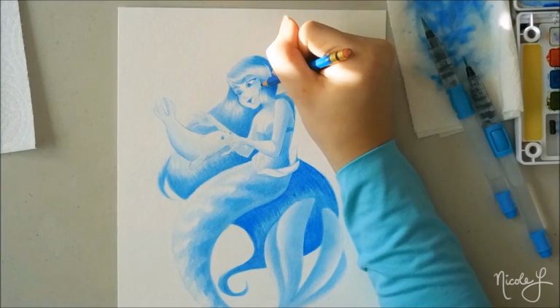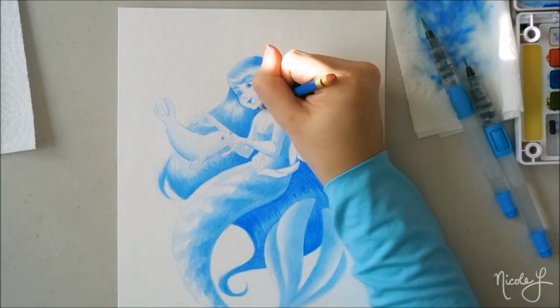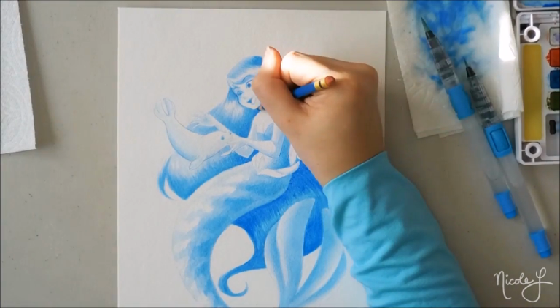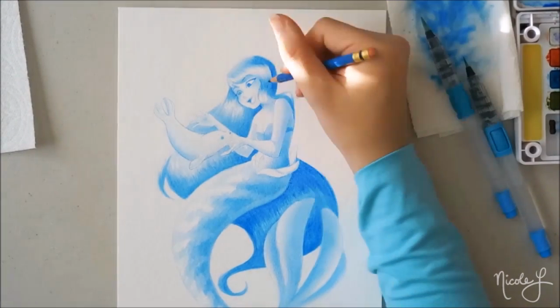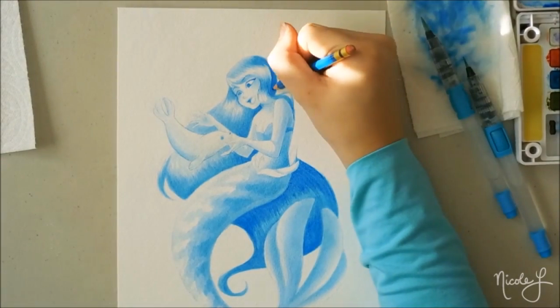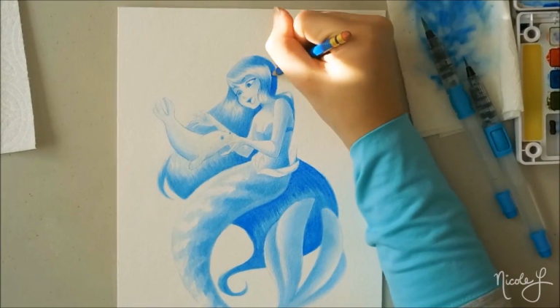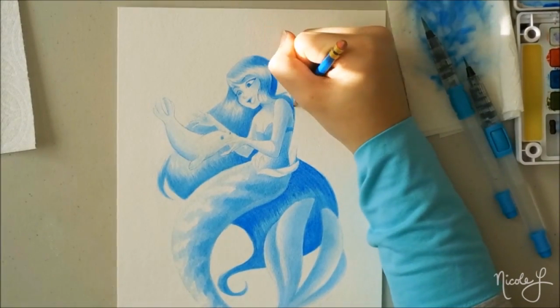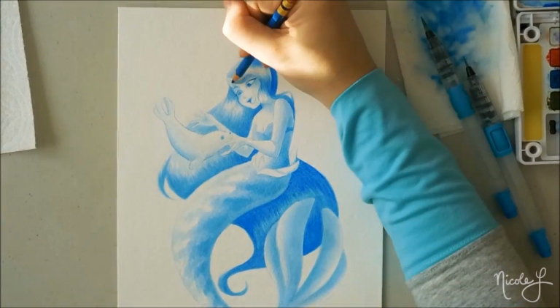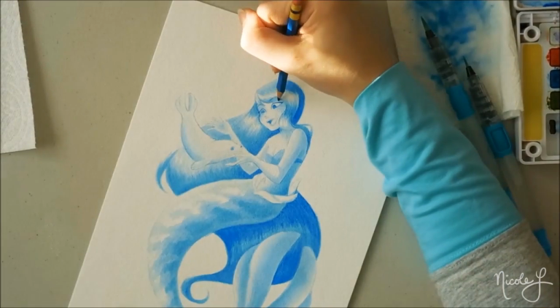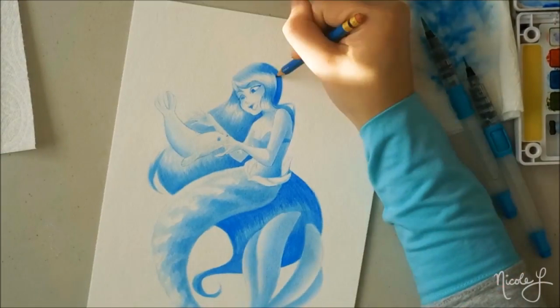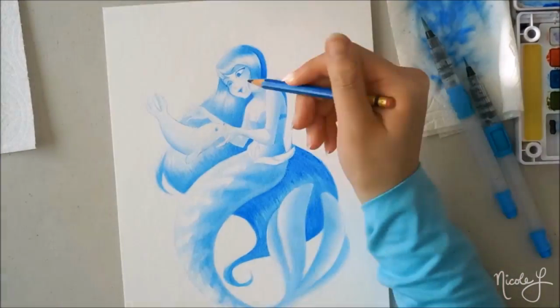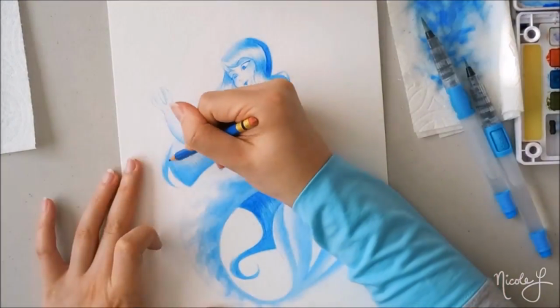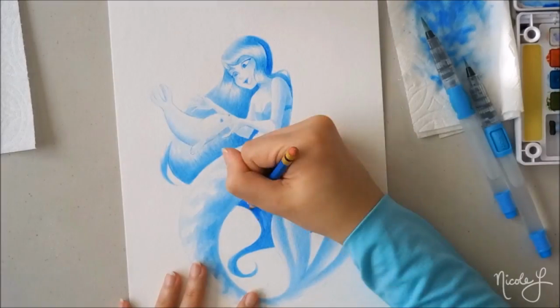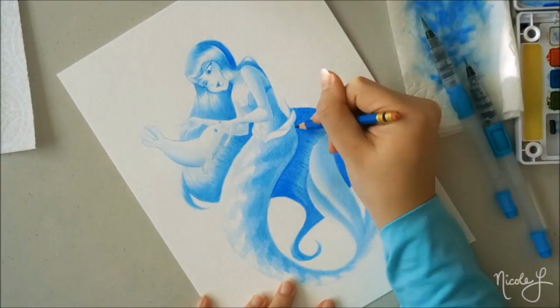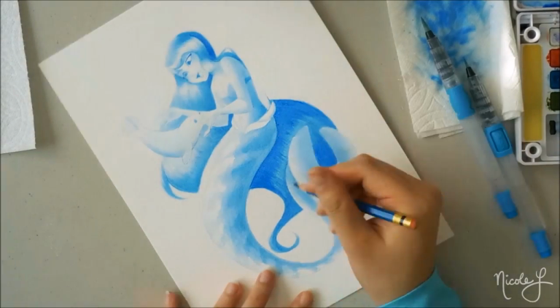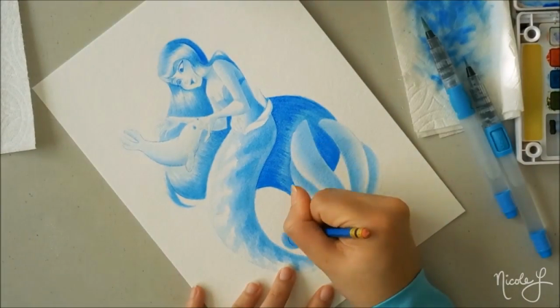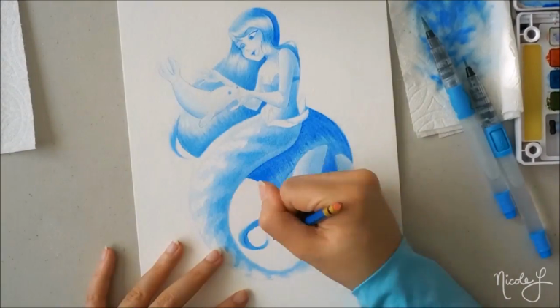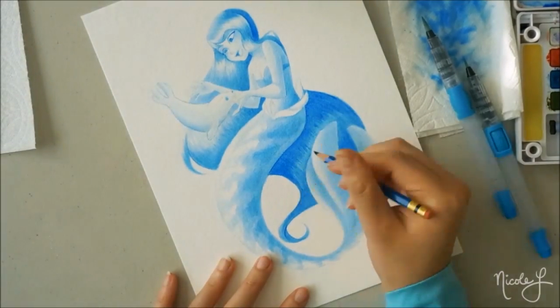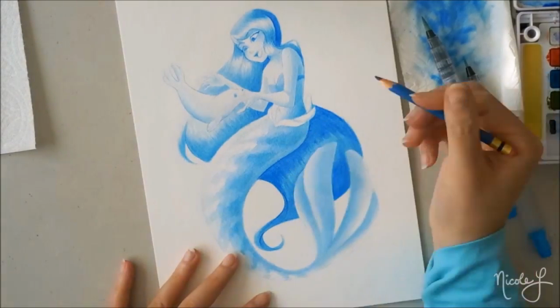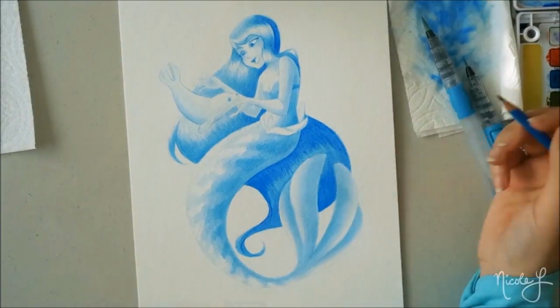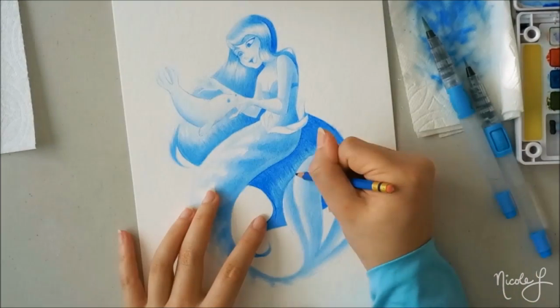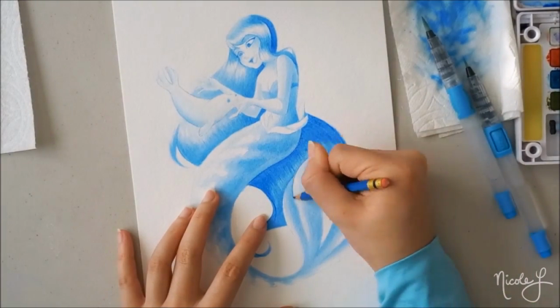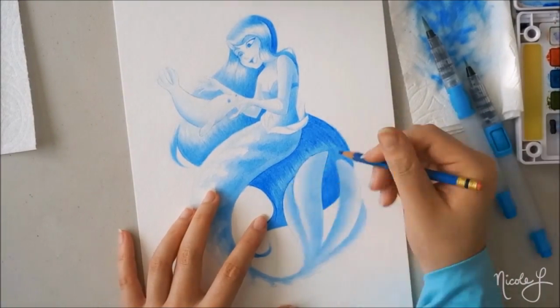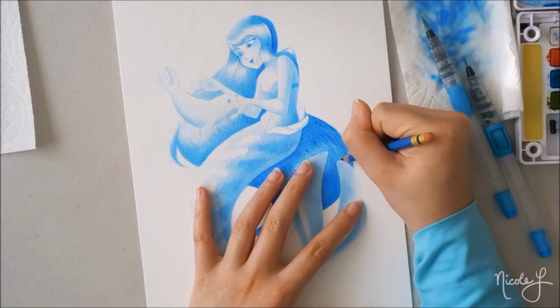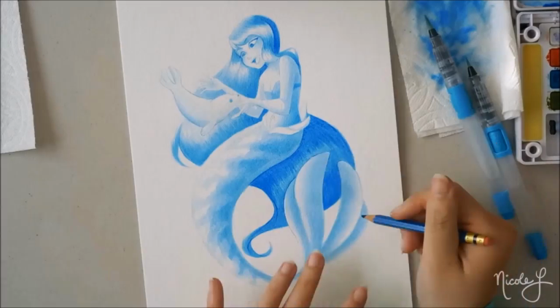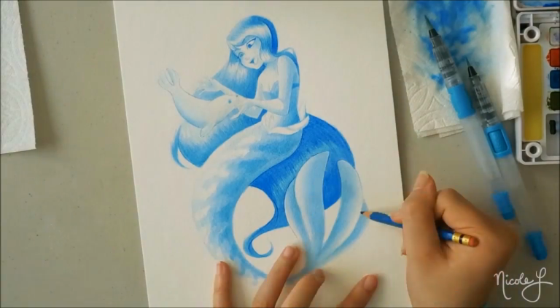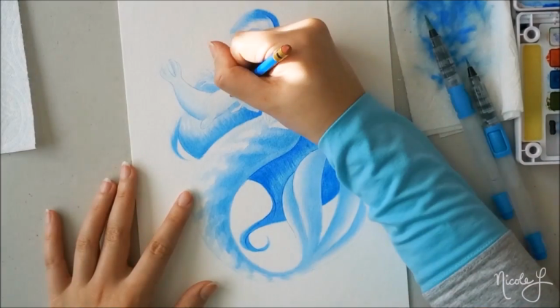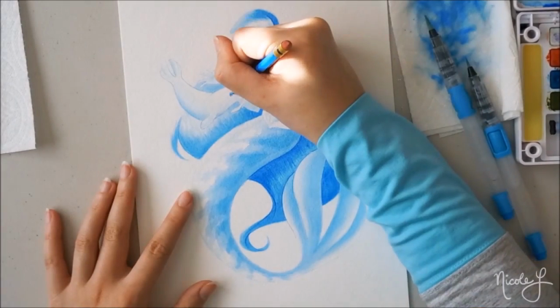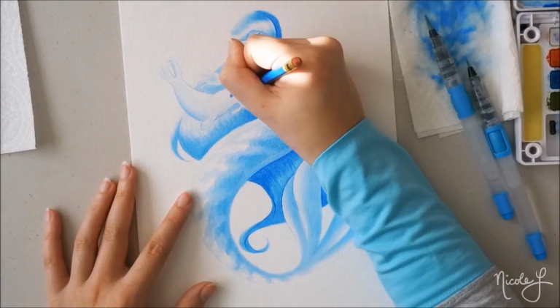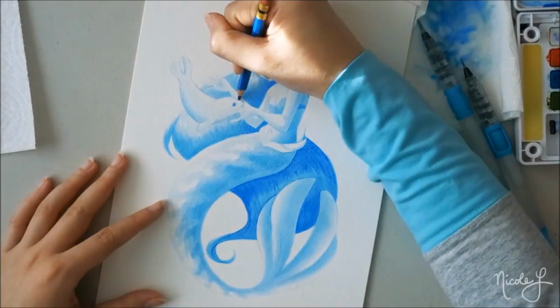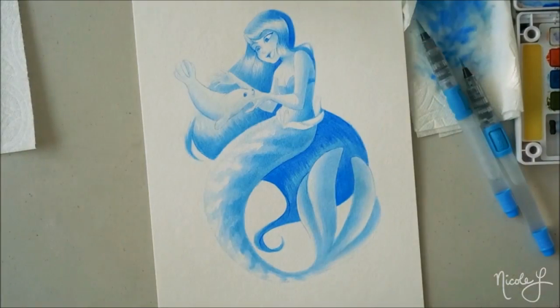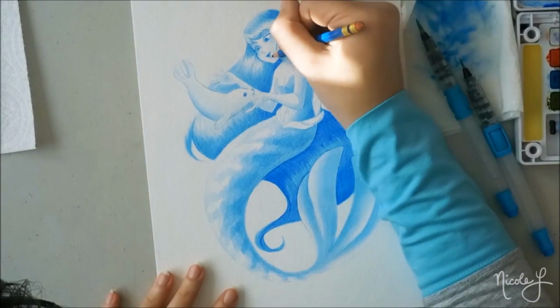And I think it's also really fun if you like mermaids — you can even do it in color, I think that would be really fun too. So with that being said, thank you guys so much for joining me today. Keep drawing, keep painting, and I'll see you guys next time. Bye!